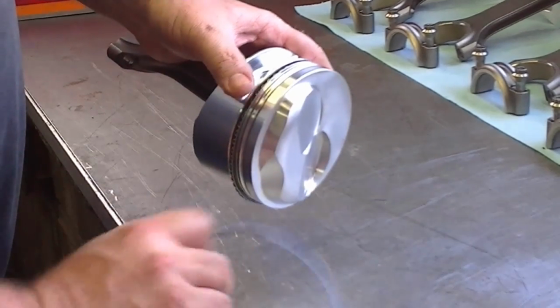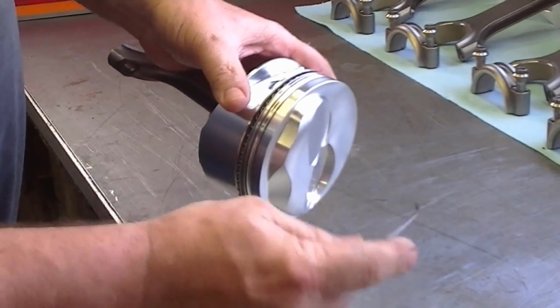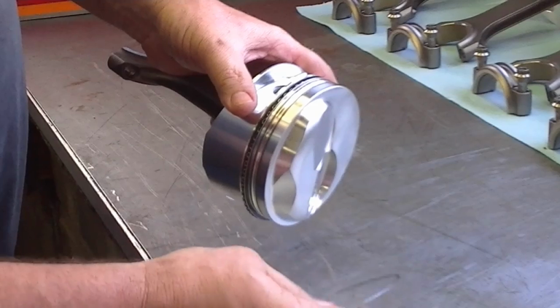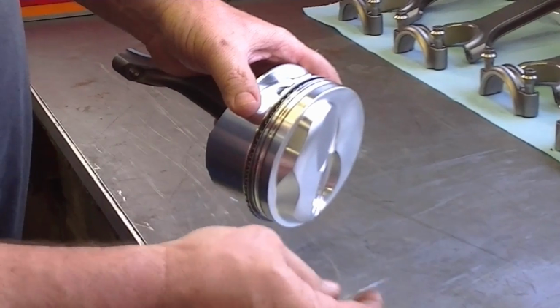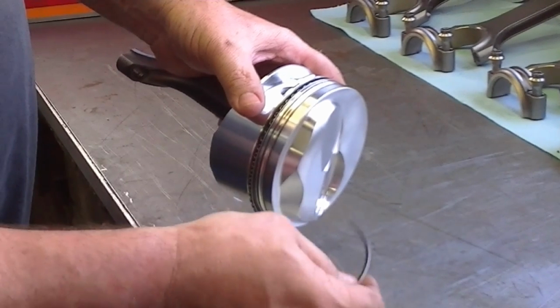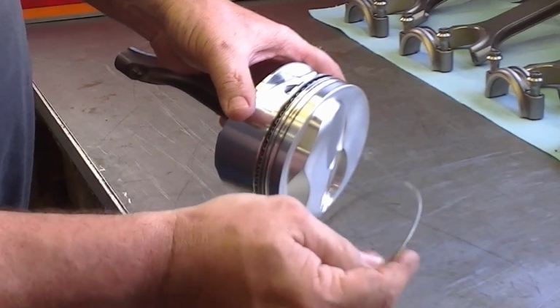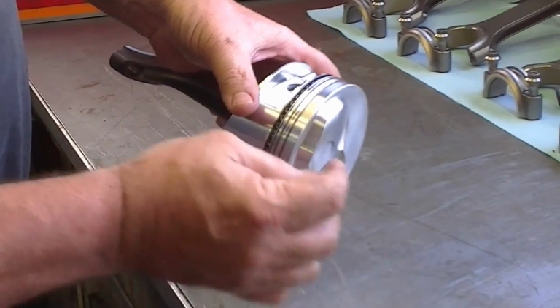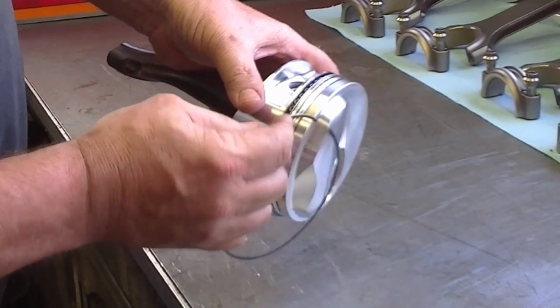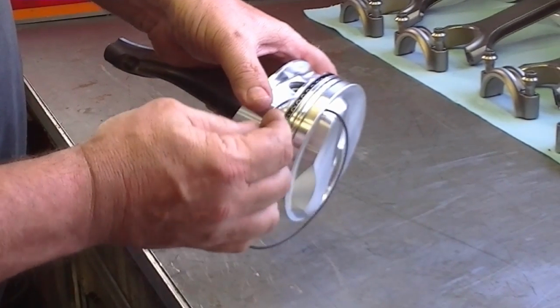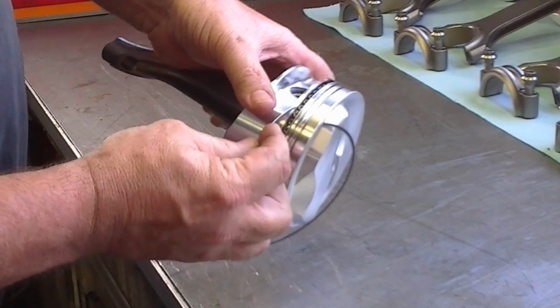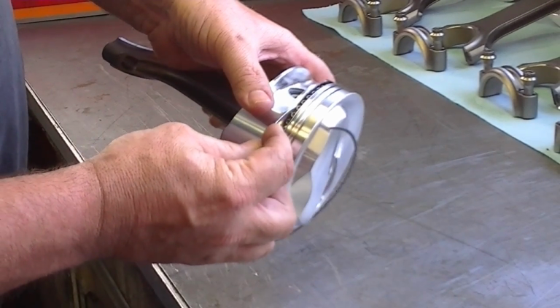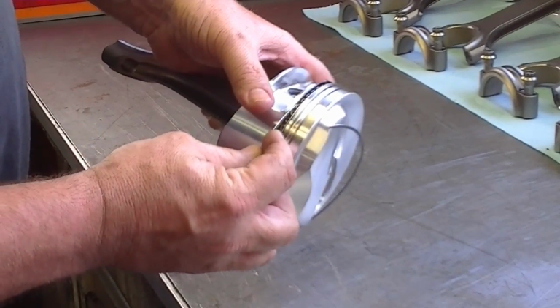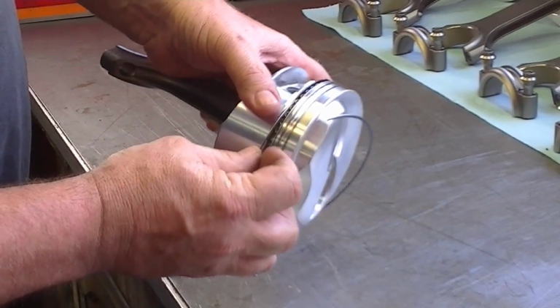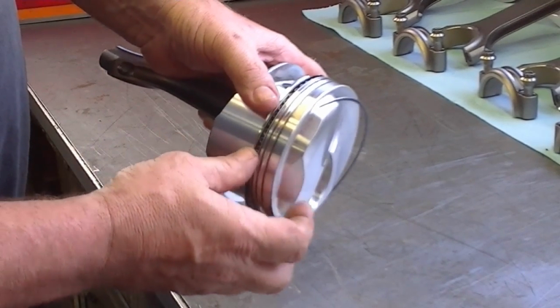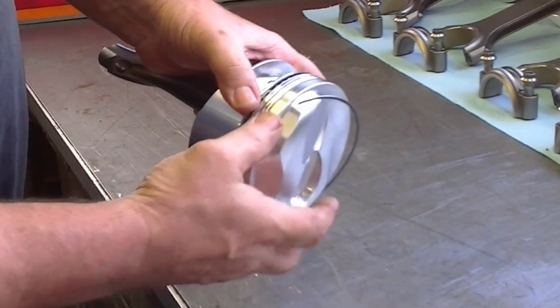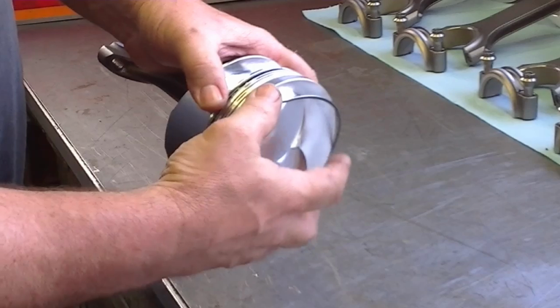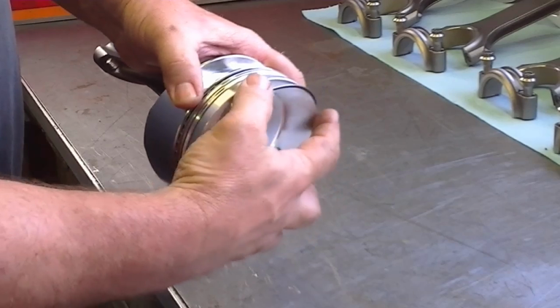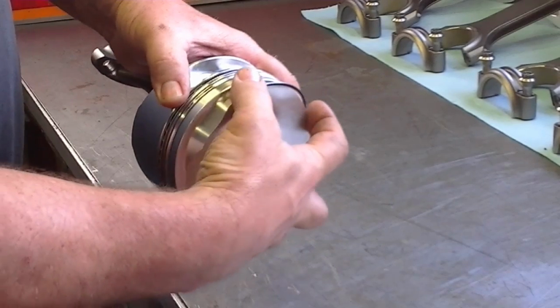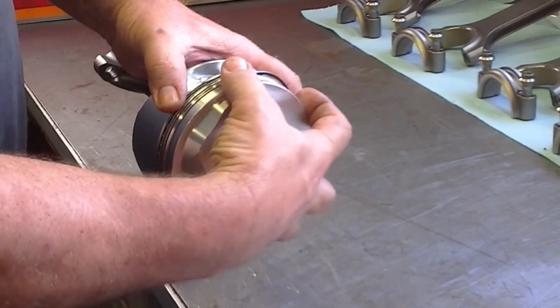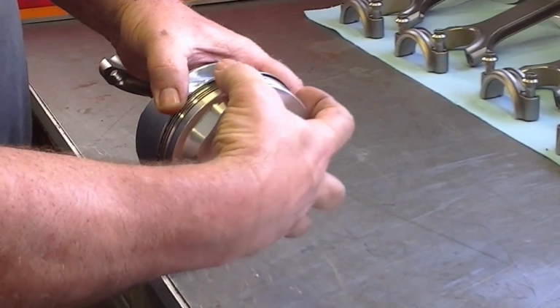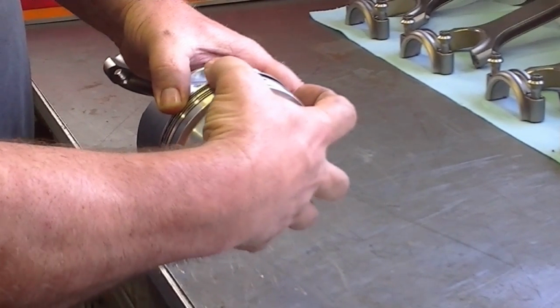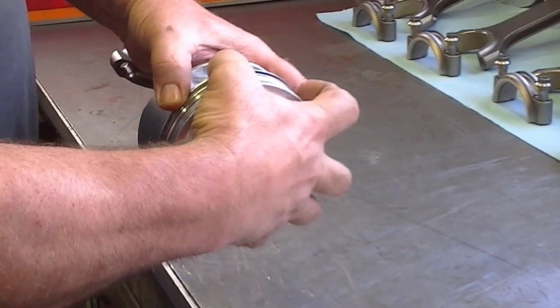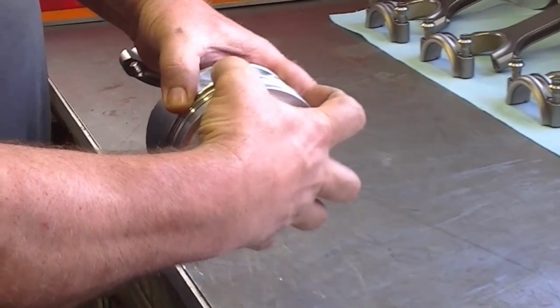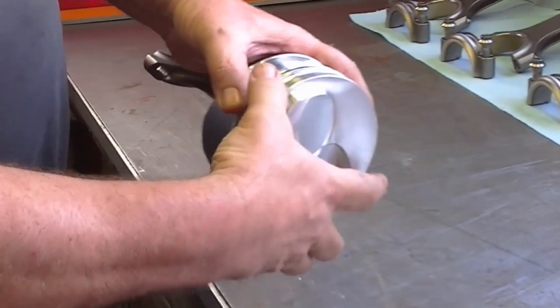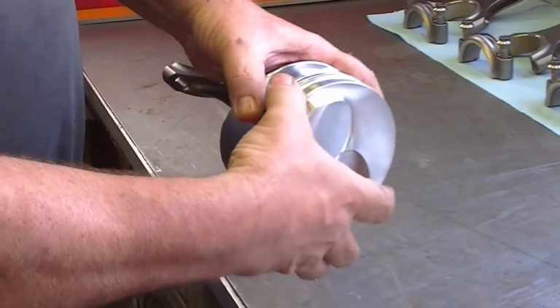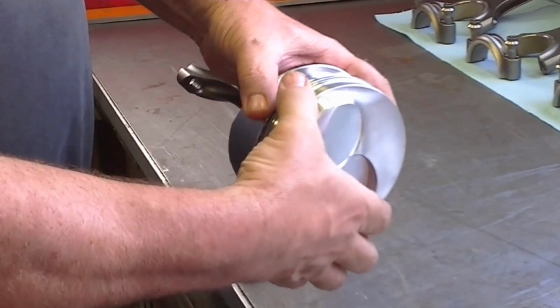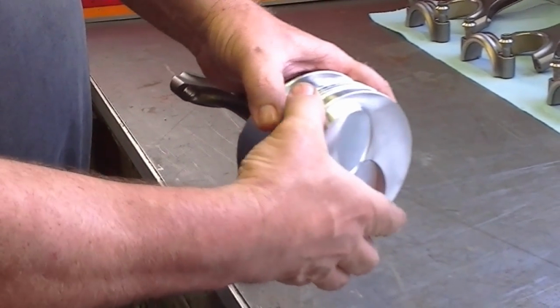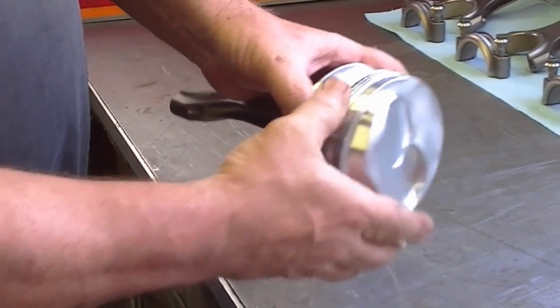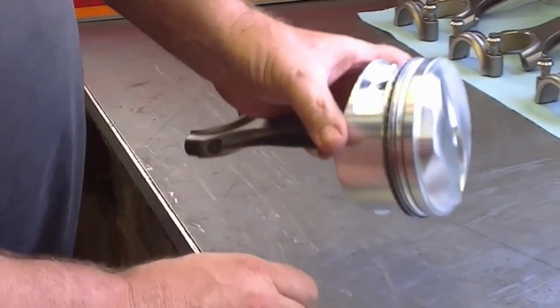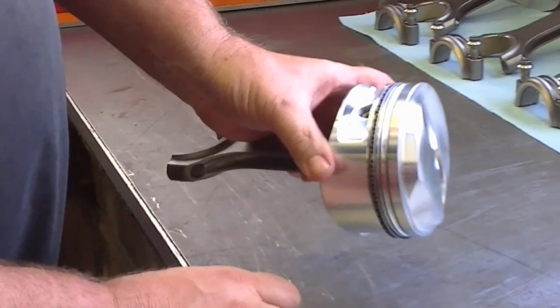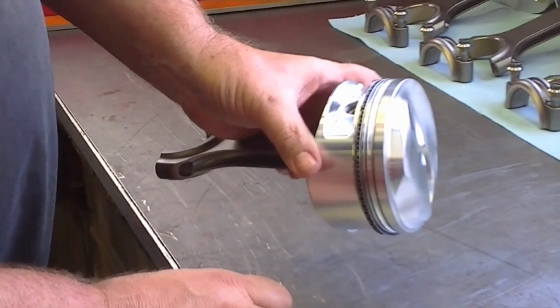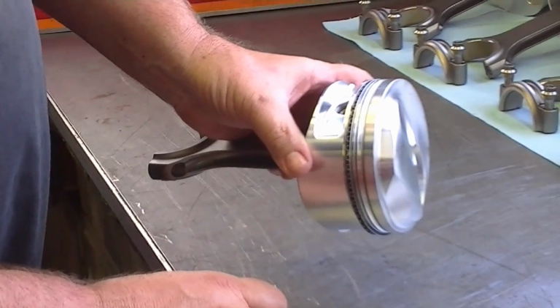Now I'm going to take the other rail and go to the bottom side. I'm going to offset the gap and put it on the bottom side. And that's it — that's how you install the oil control rings.